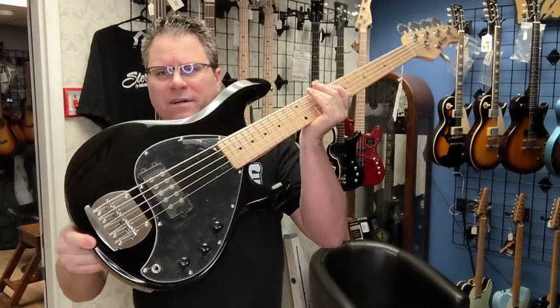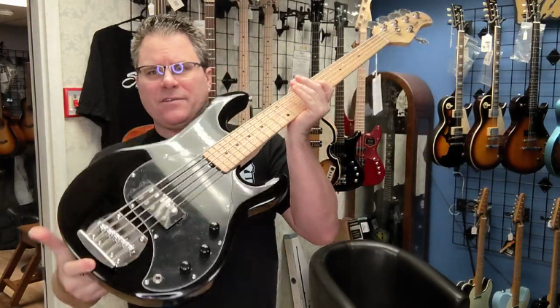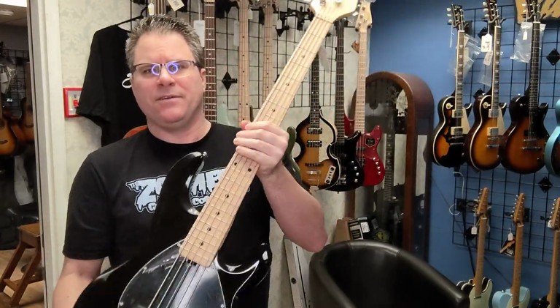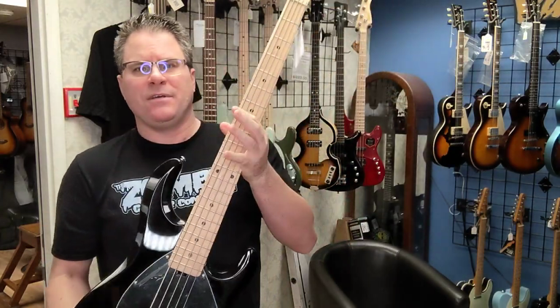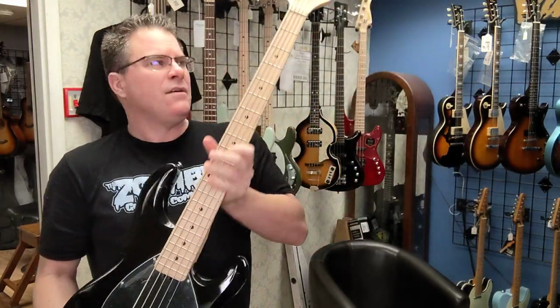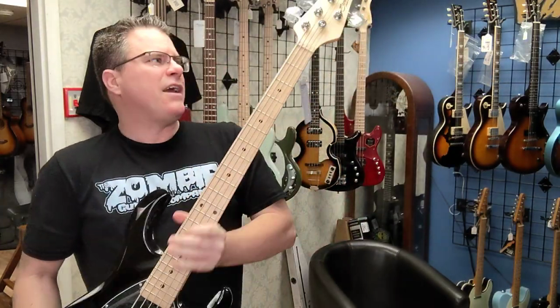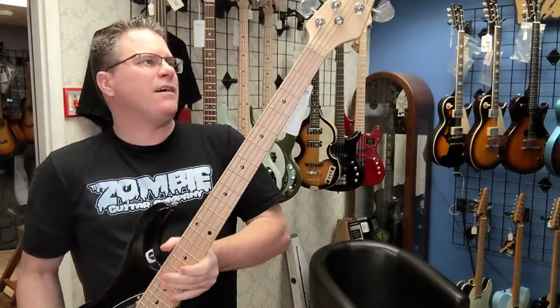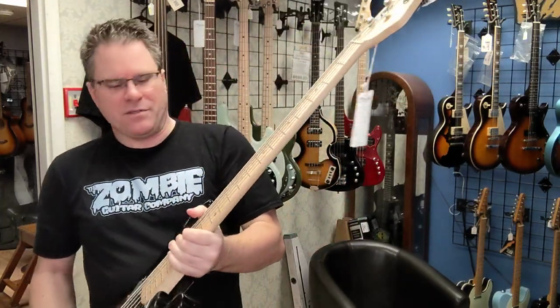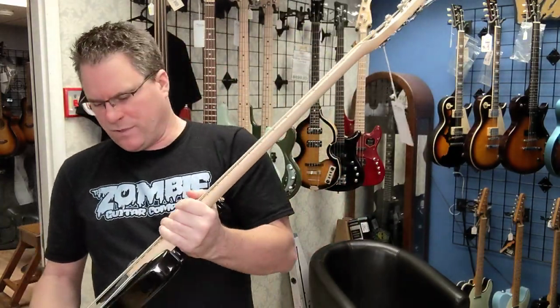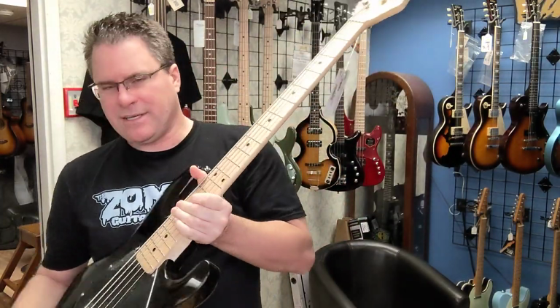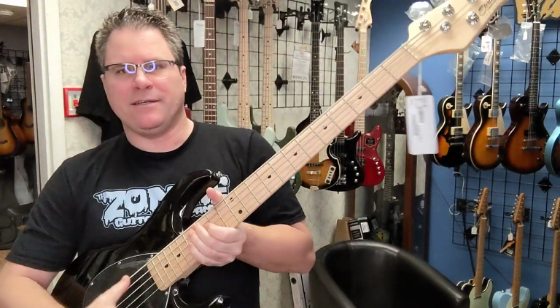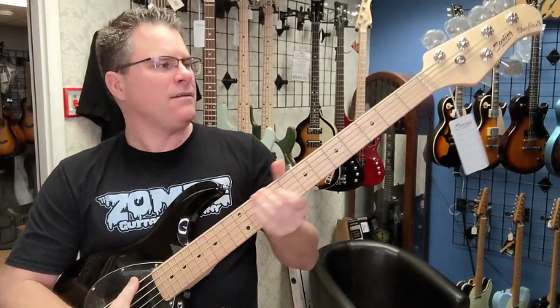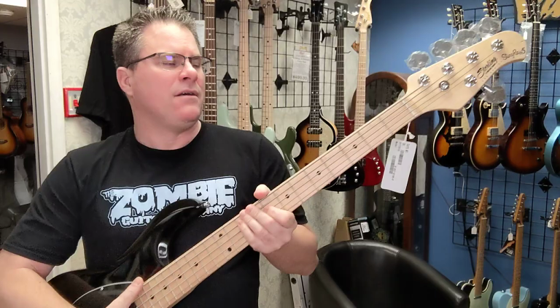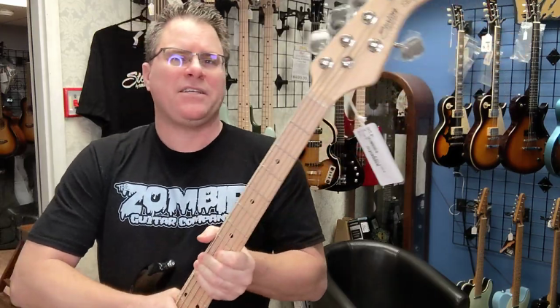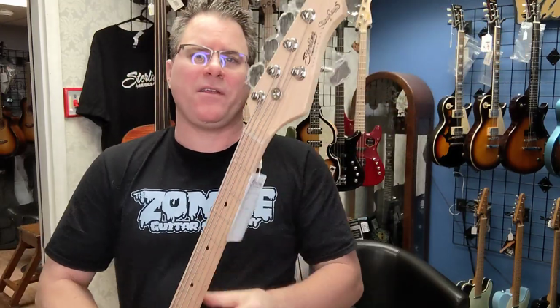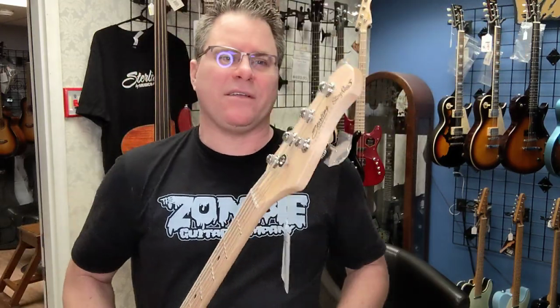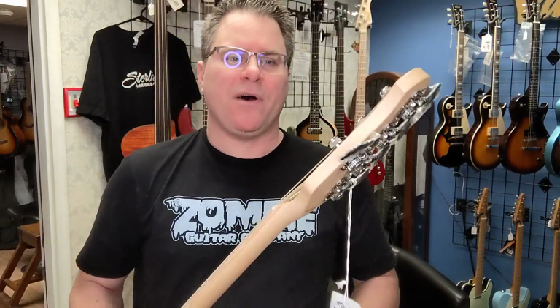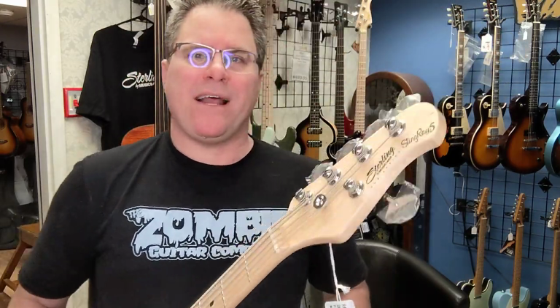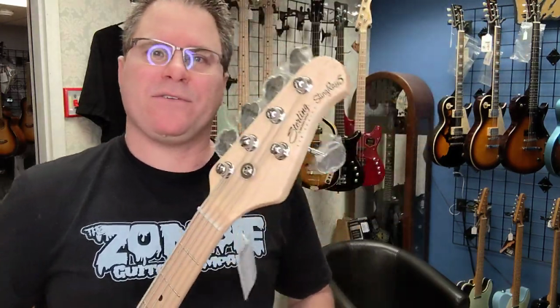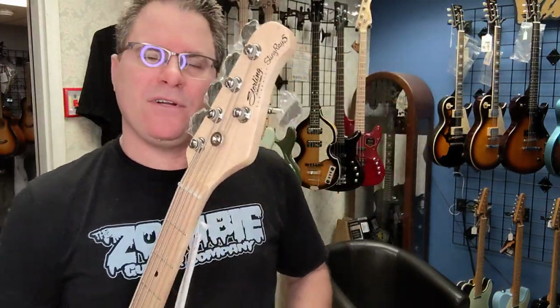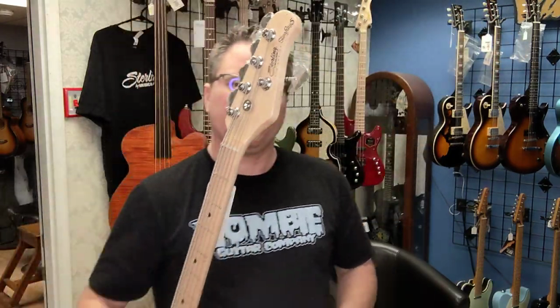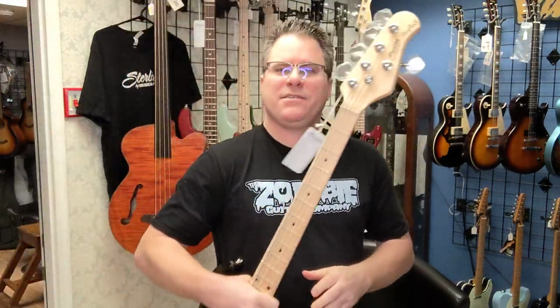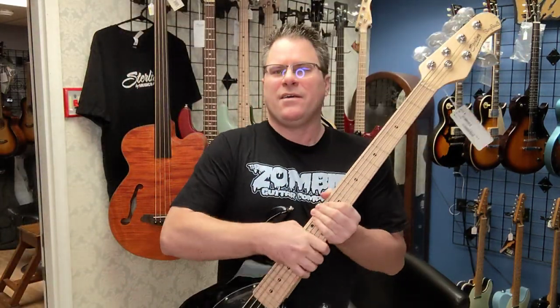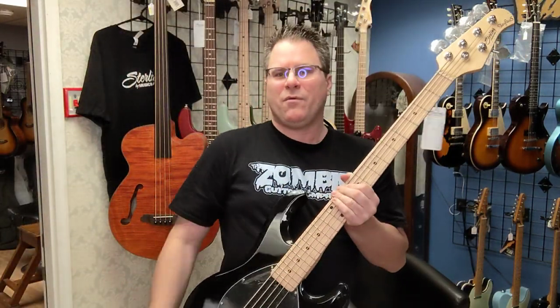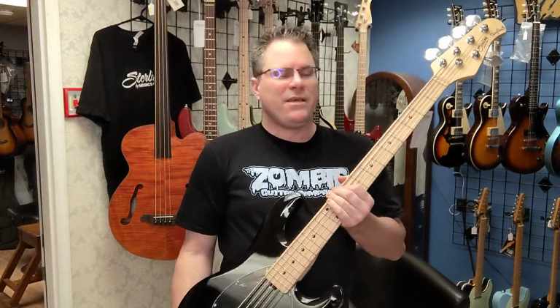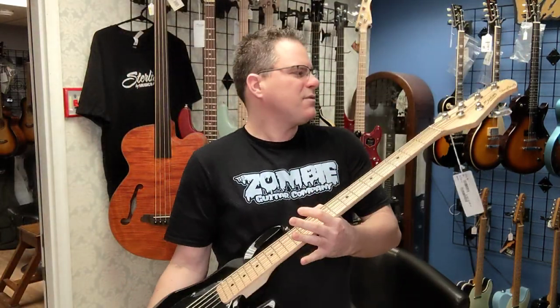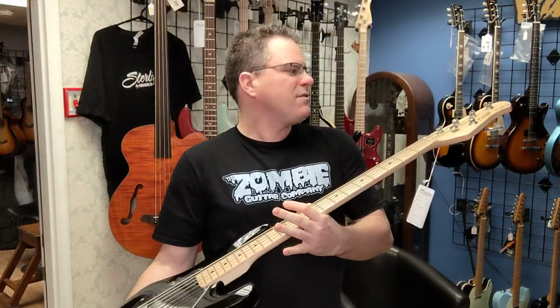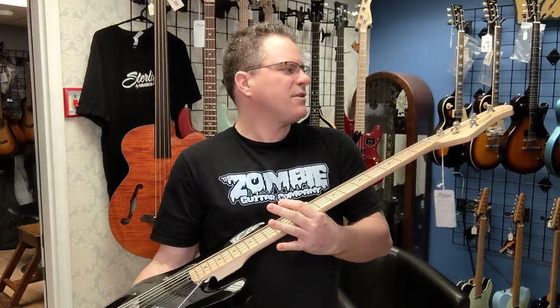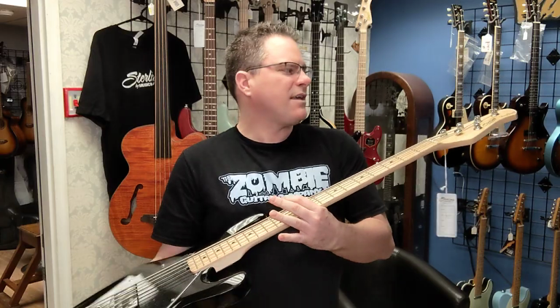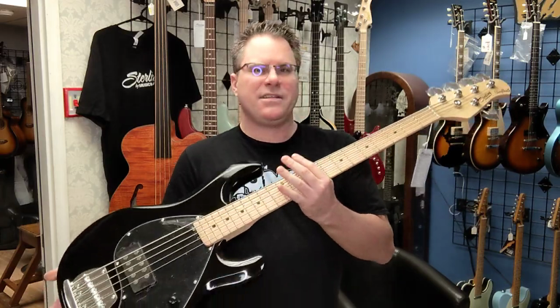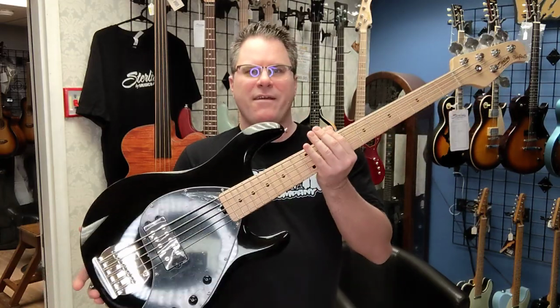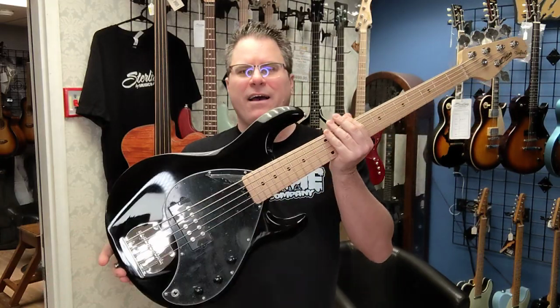So, $400. If you have someone that's a bass player that wants to step up to a nicer bass, that would be this one right here — the Sterling Stingray 5.